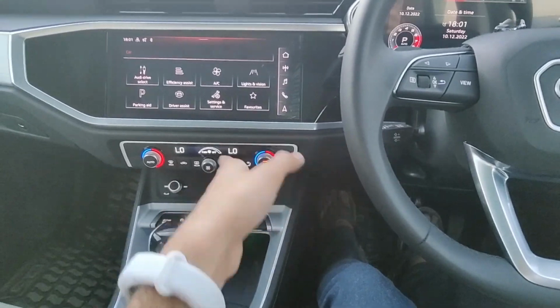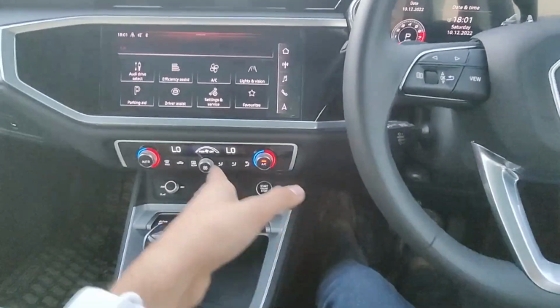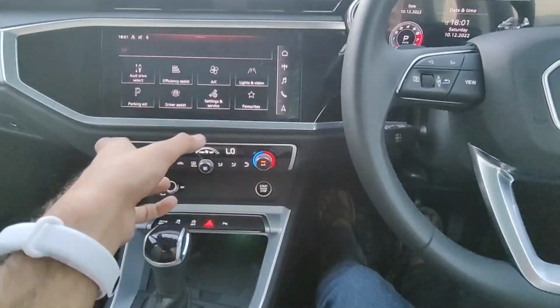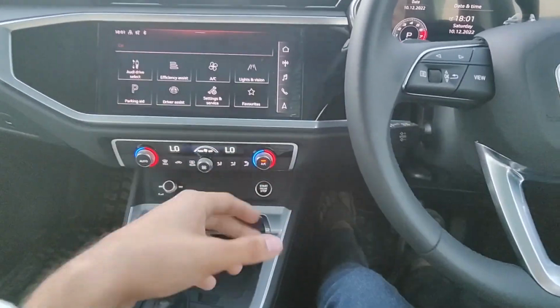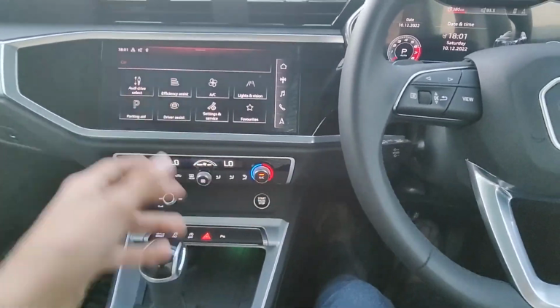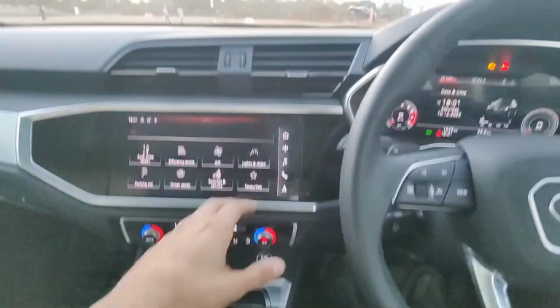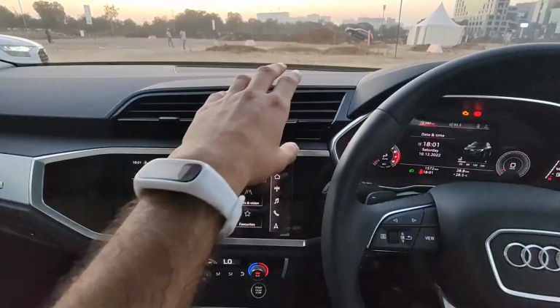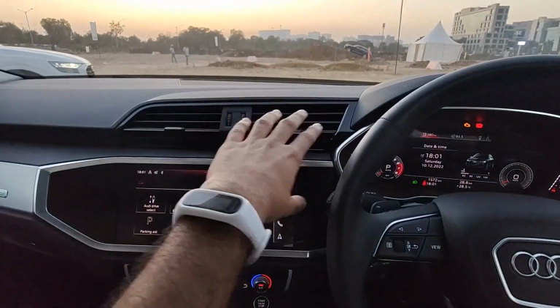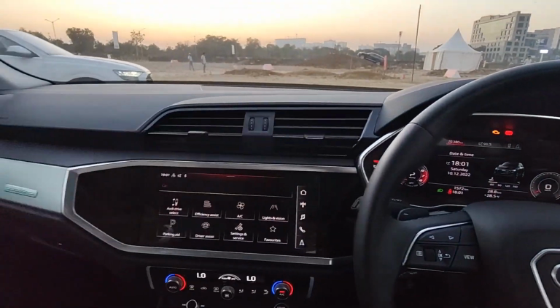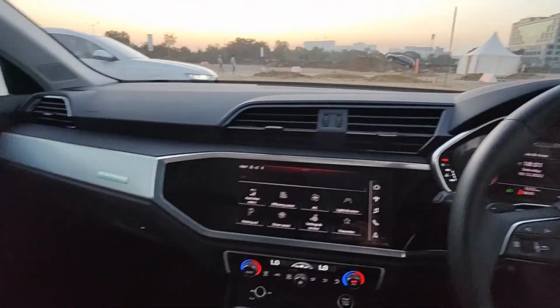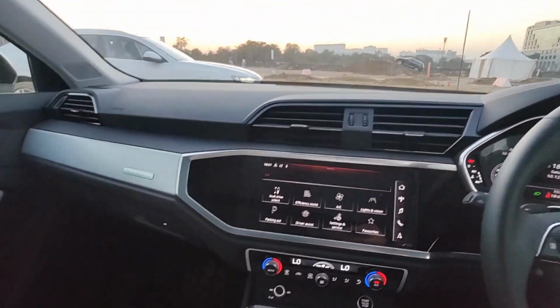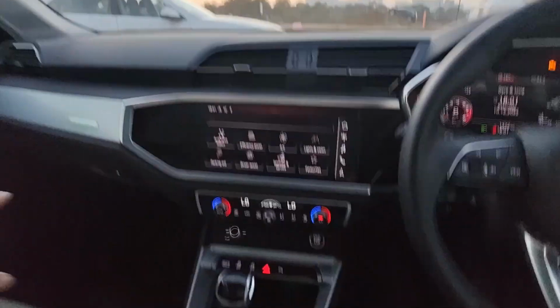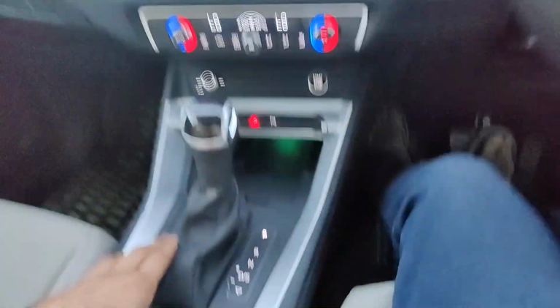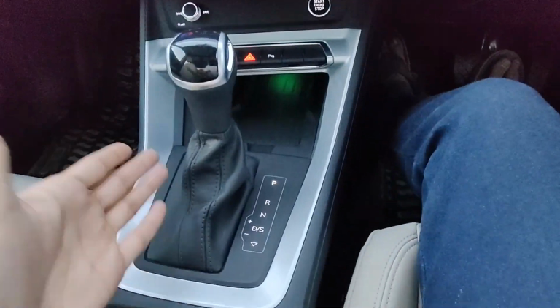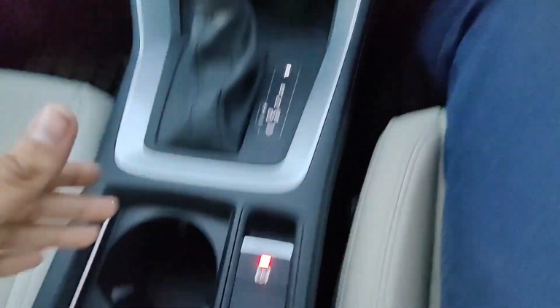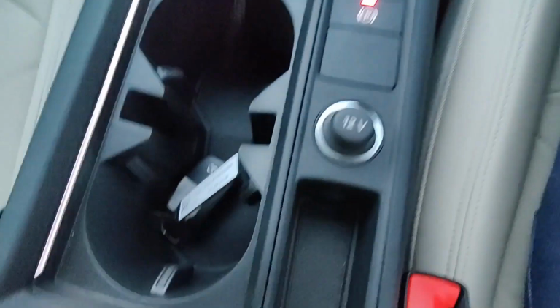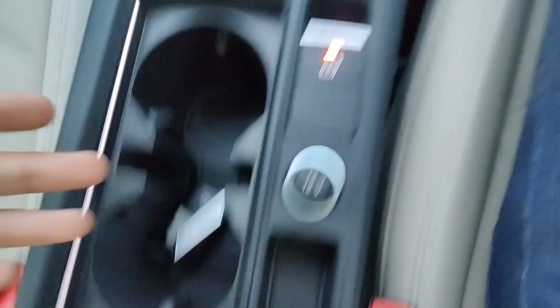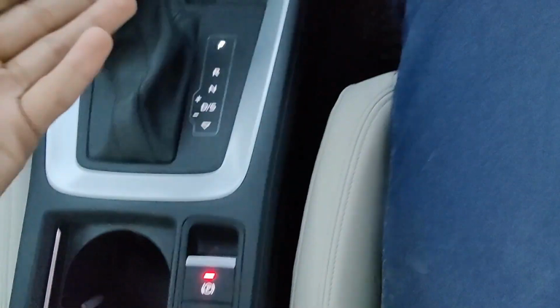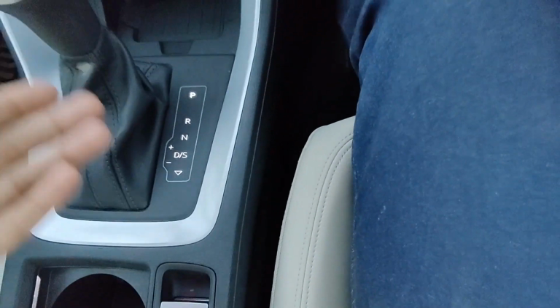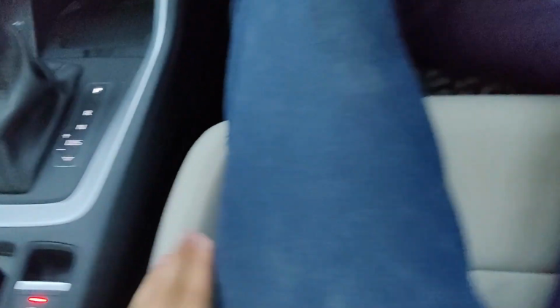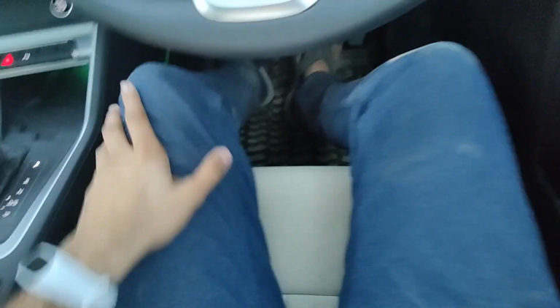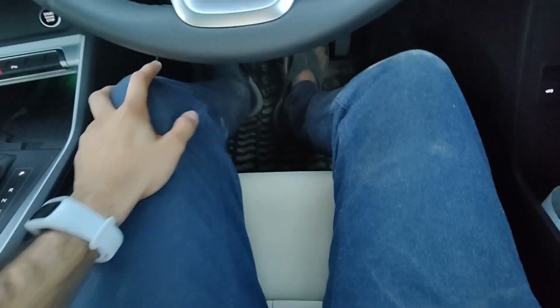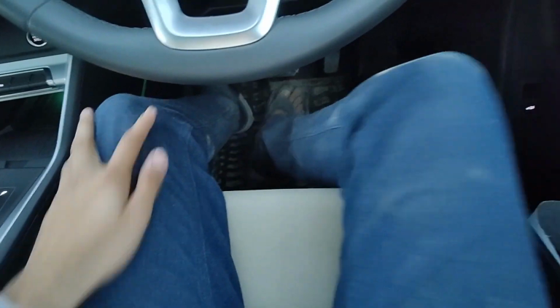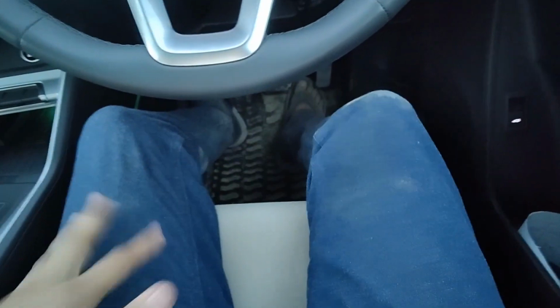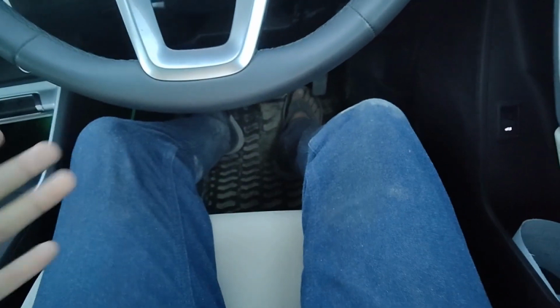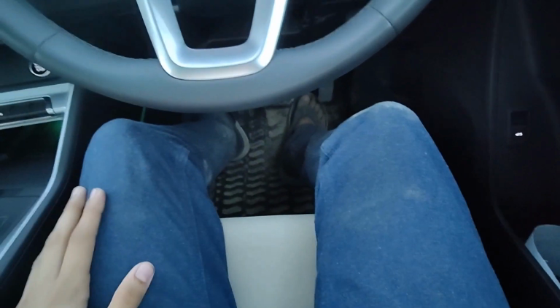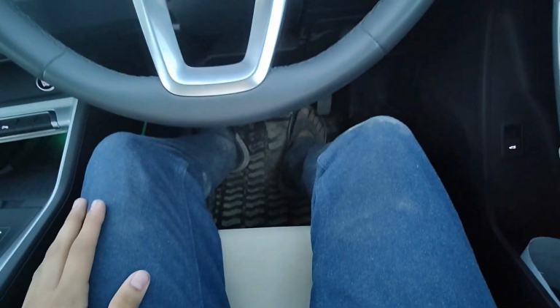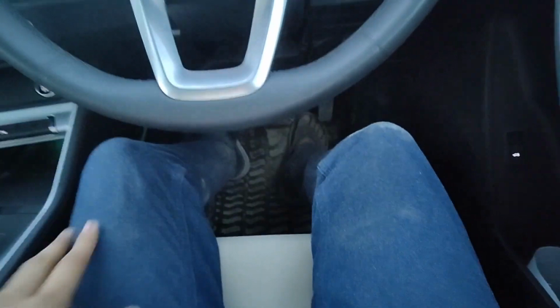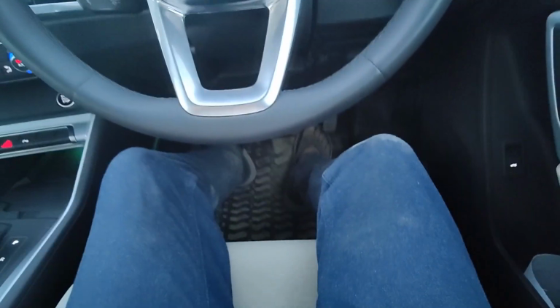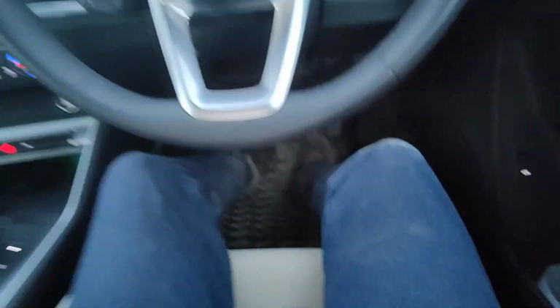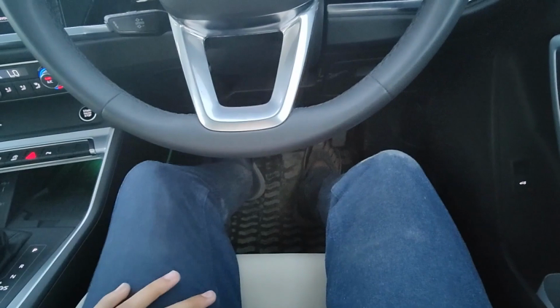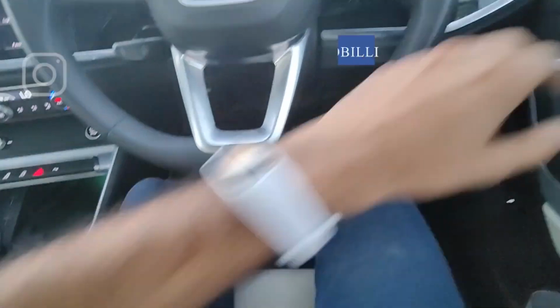Here you get physical AC buttons instead of a touchscreen, and the AC vents are styled differently as well. There's a different gear shifter too. The legroom and headroom are both quite good.